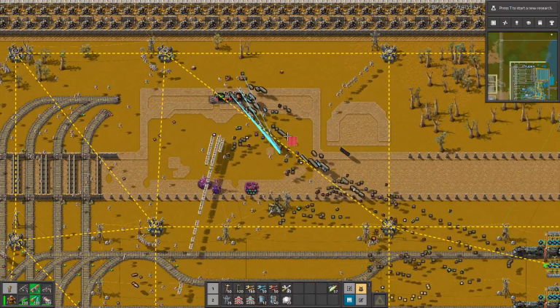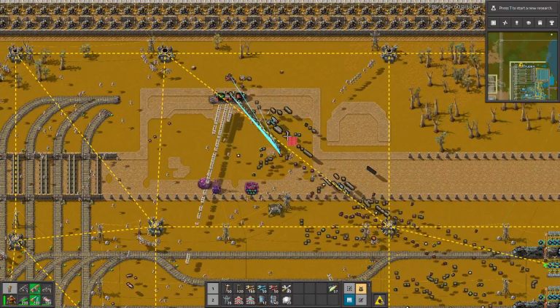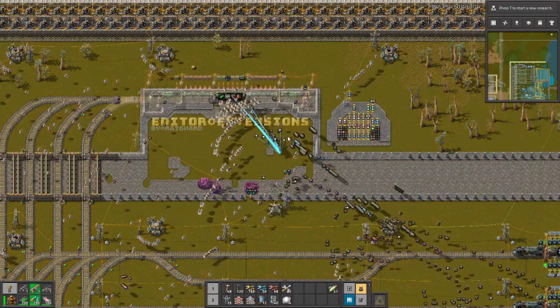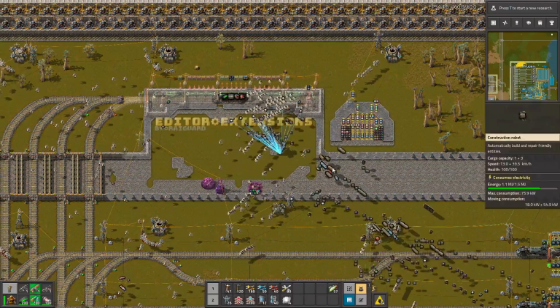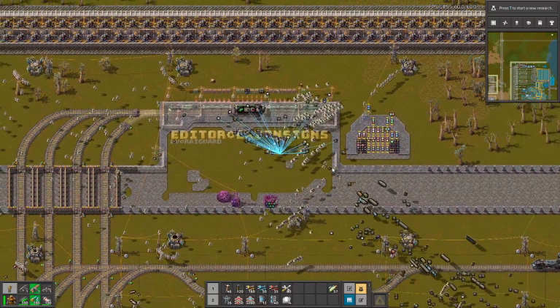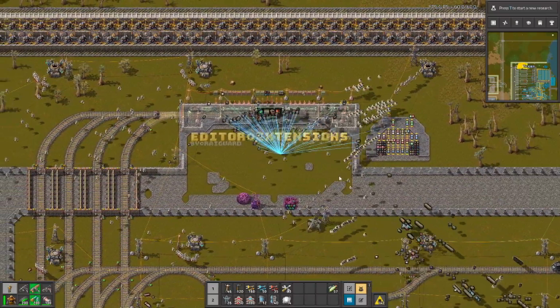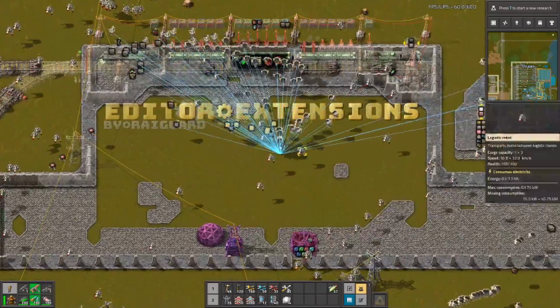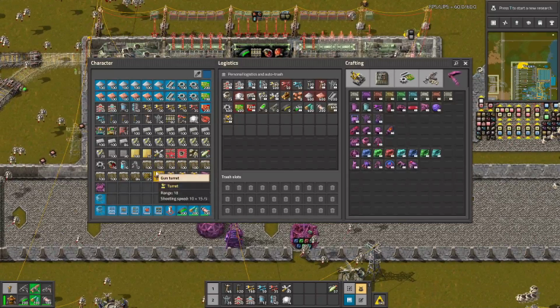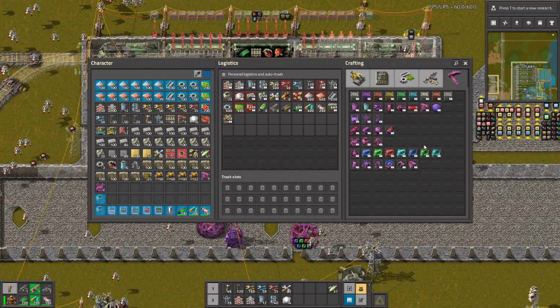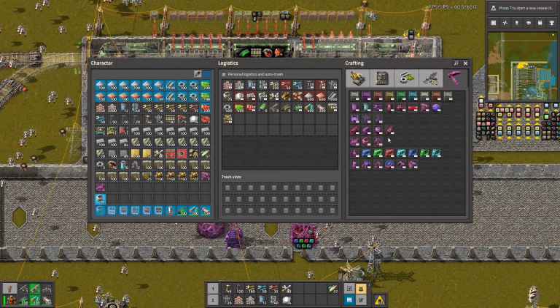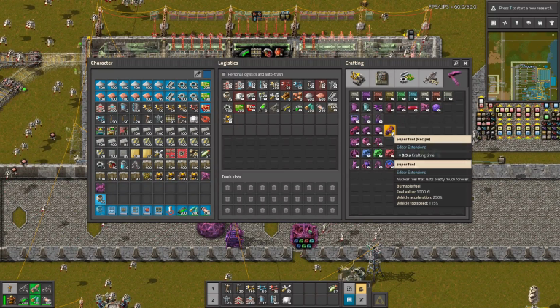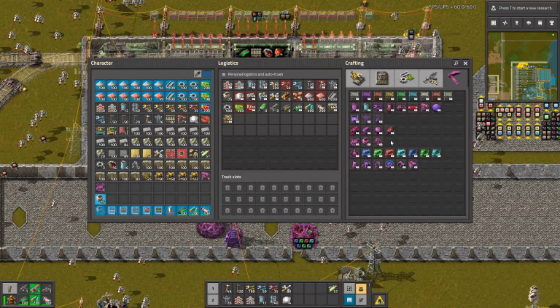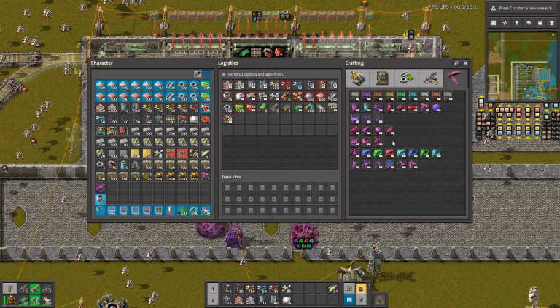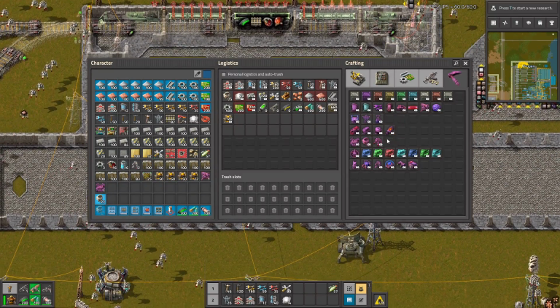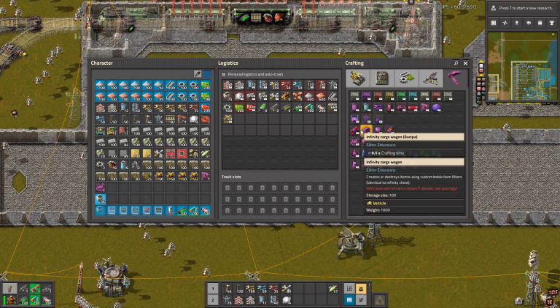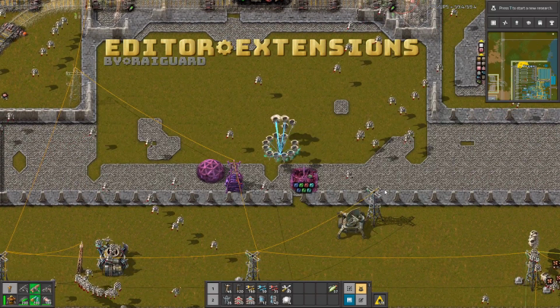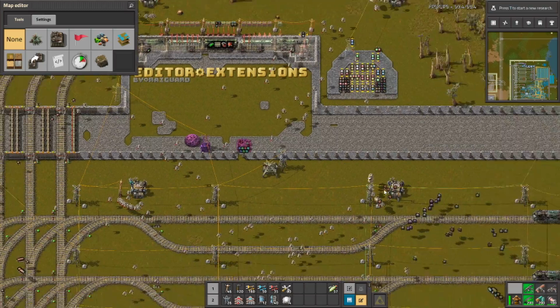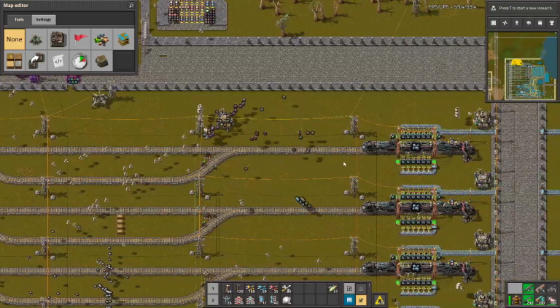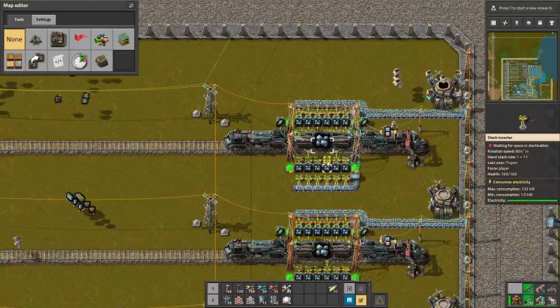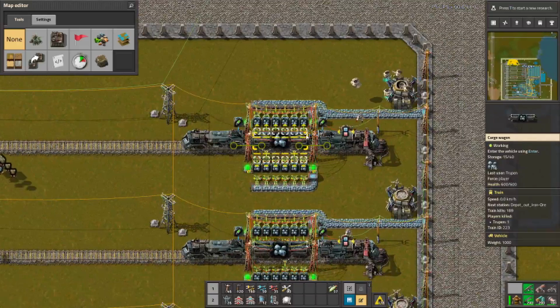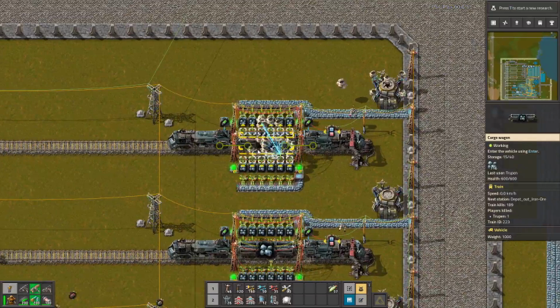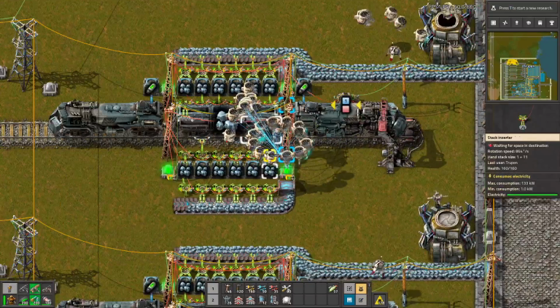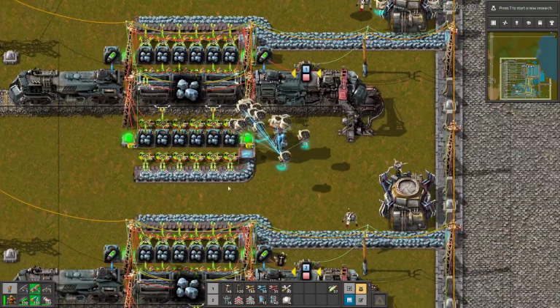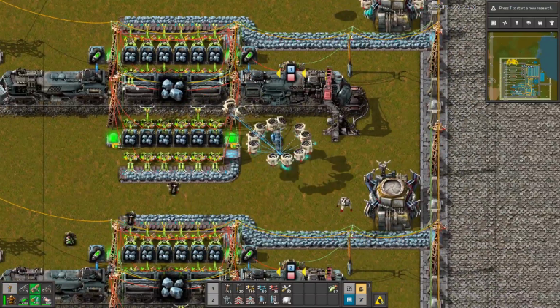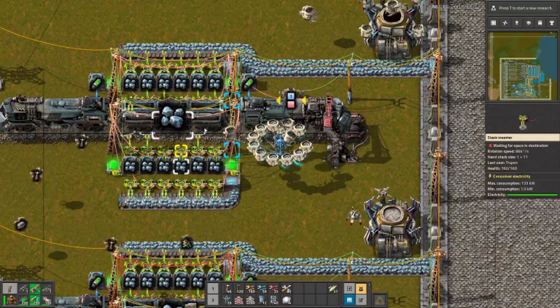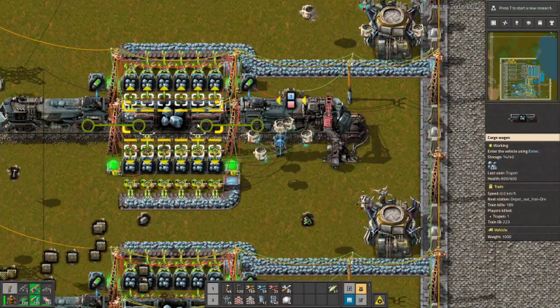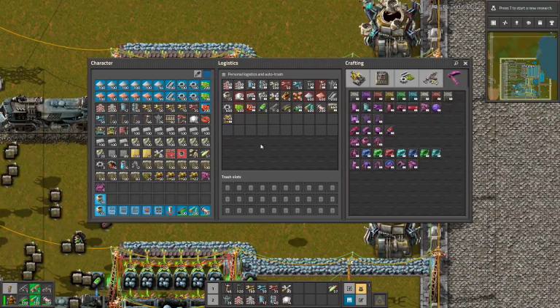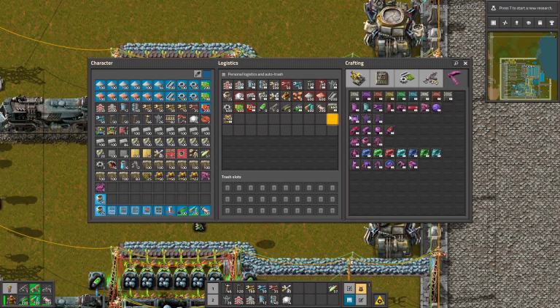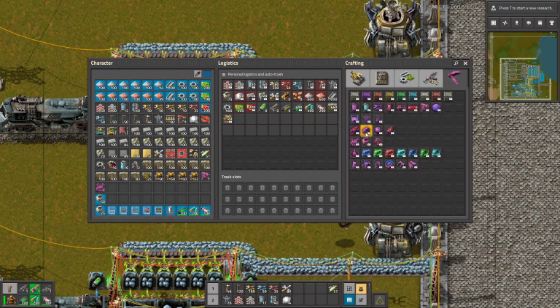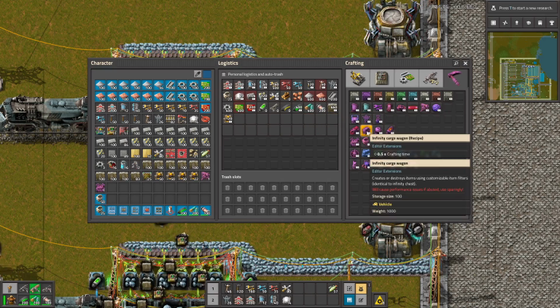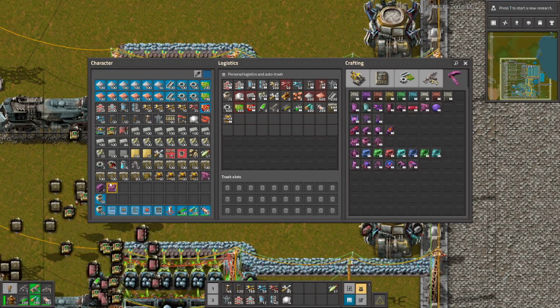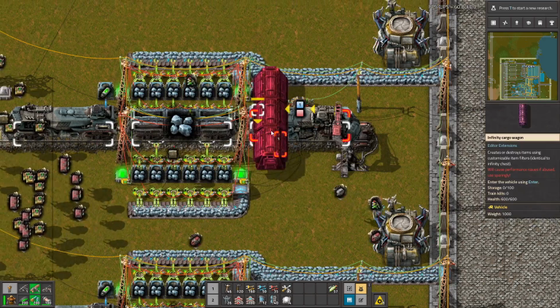Basically everything here is way faster or way better. For example, if you want to test your unloading station instead of having to load a train manually, you can use this infinite cargo wagon.